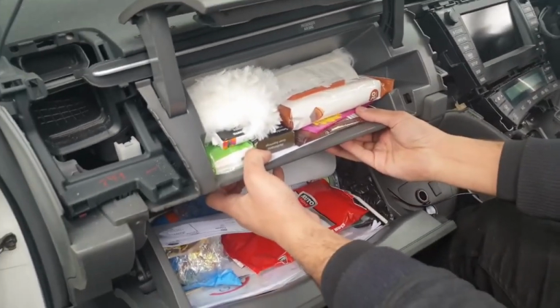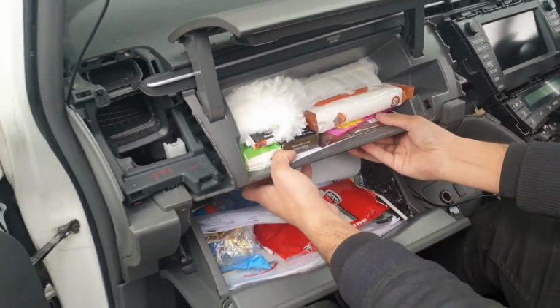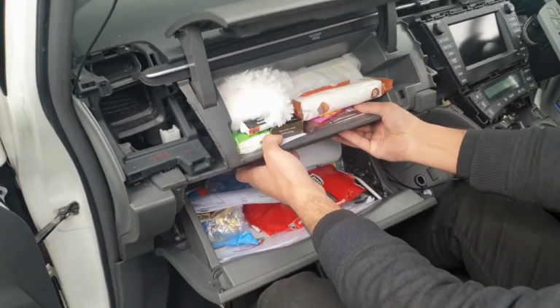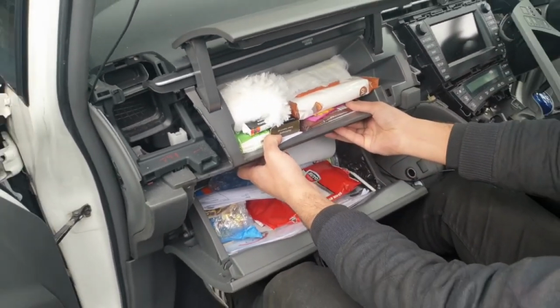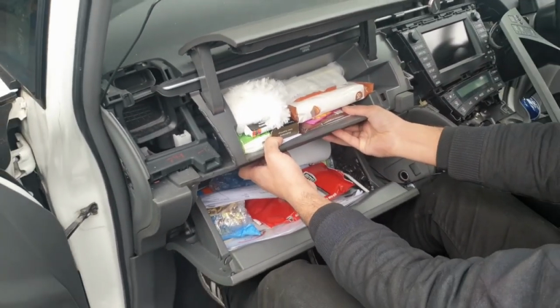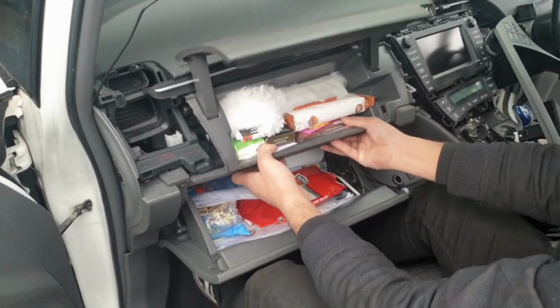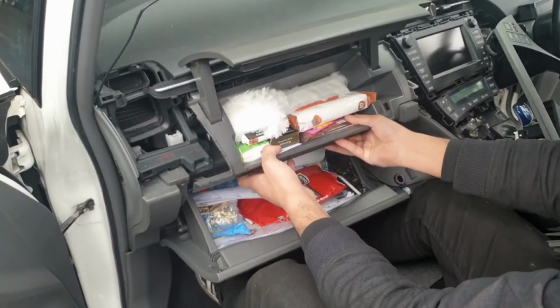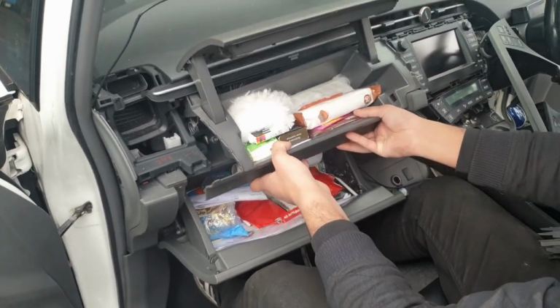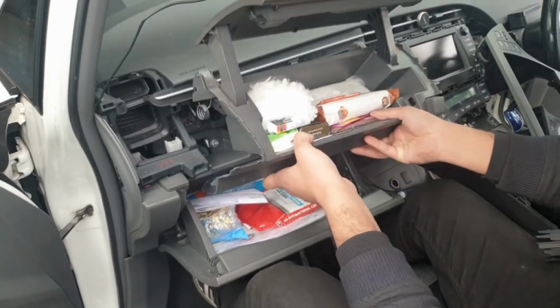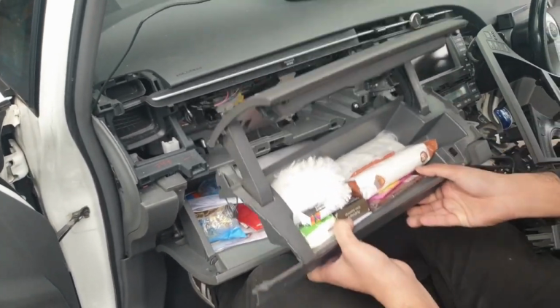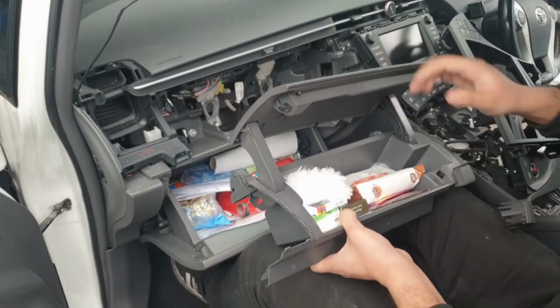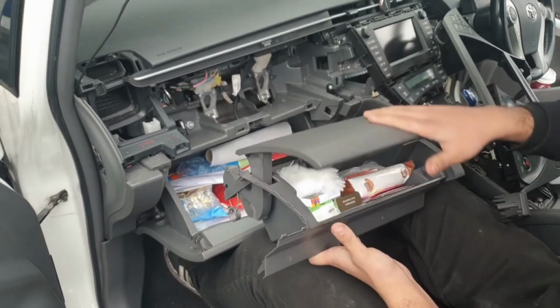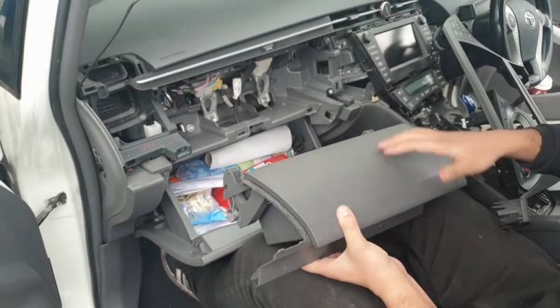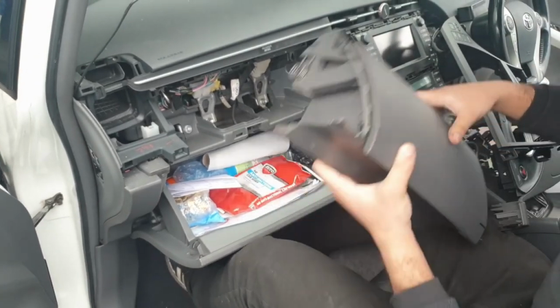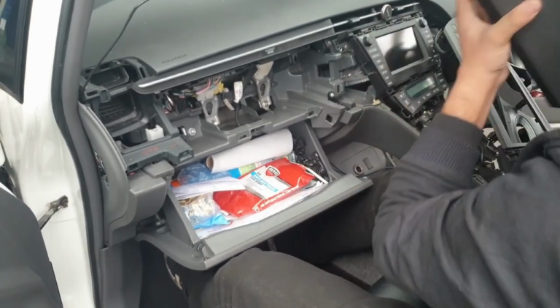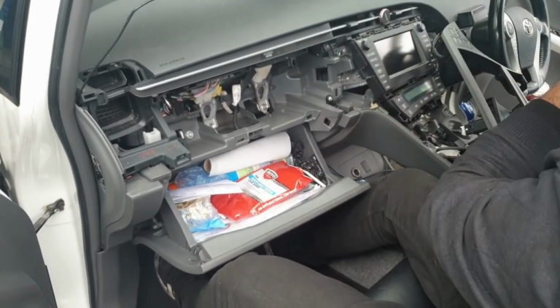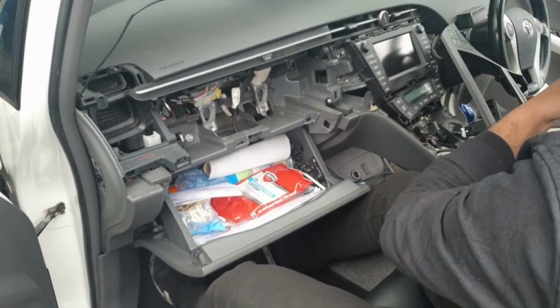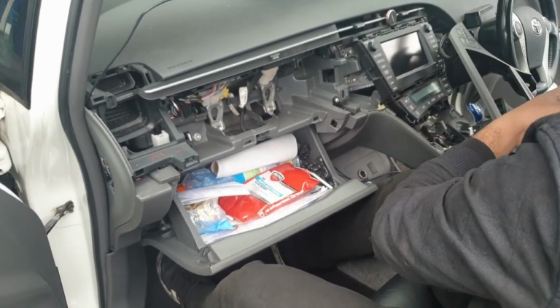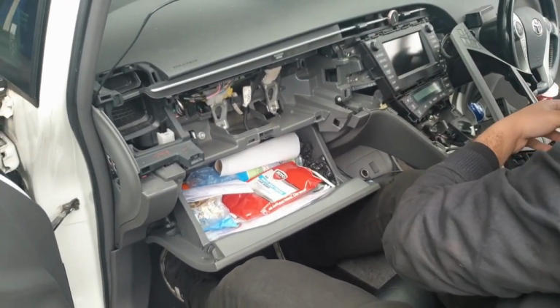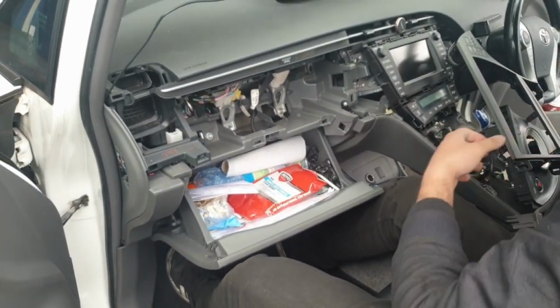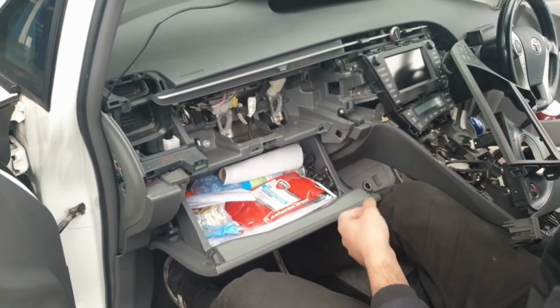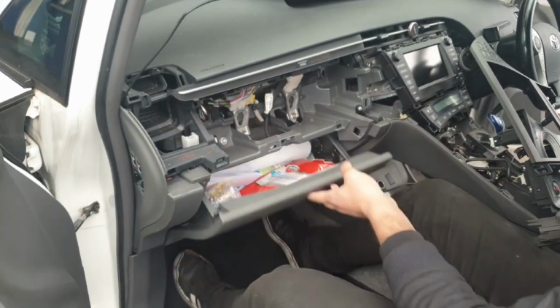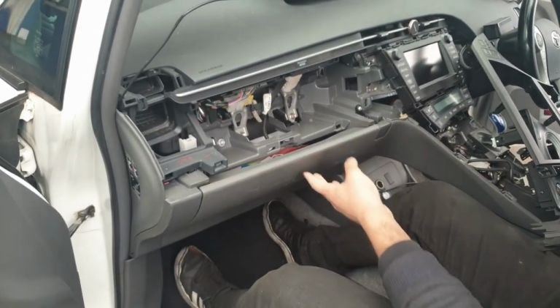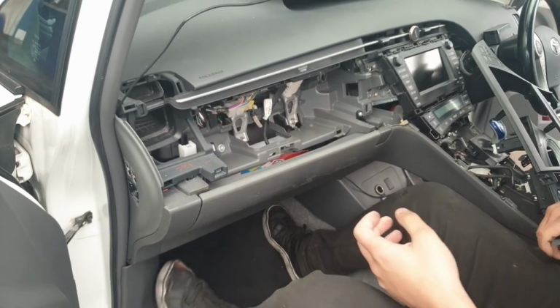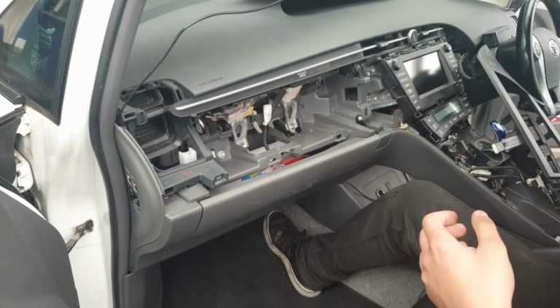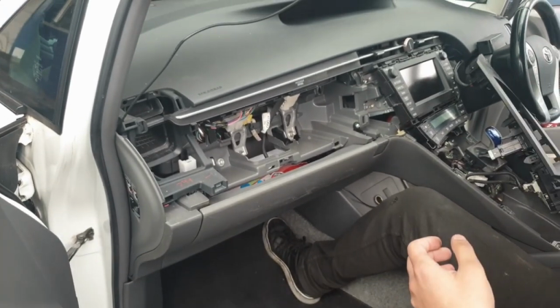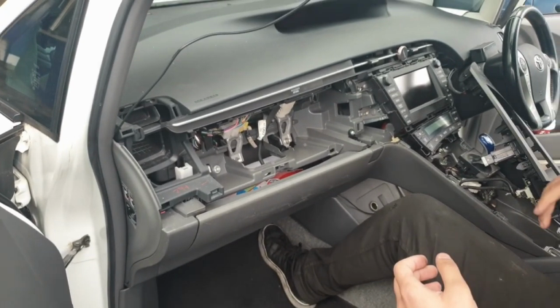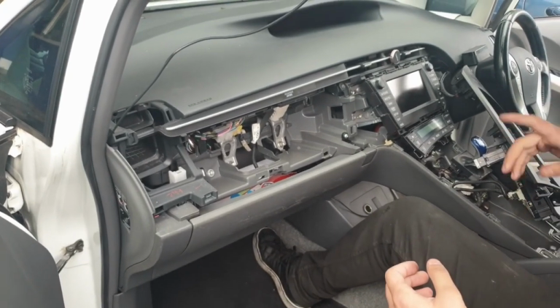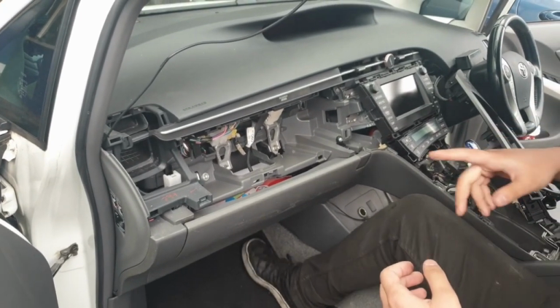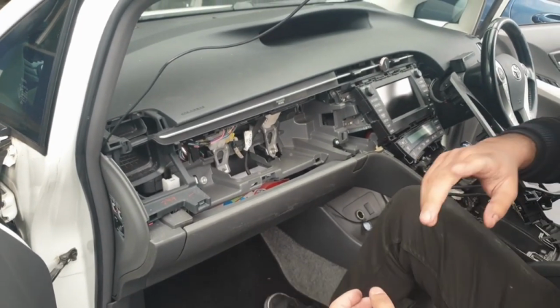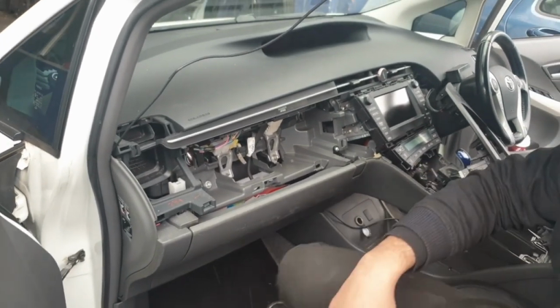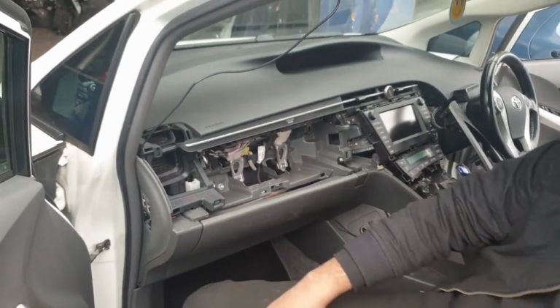For the glove box, just hold it from the bottom and pull it out. The bottom glove box doesn't need to come out, so we can just leave that there.